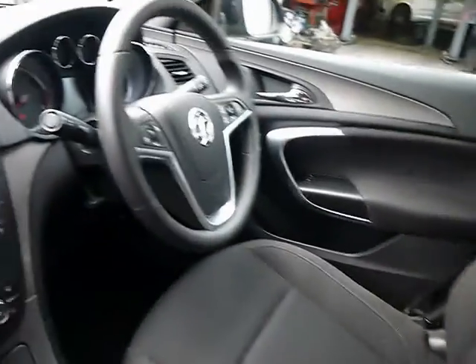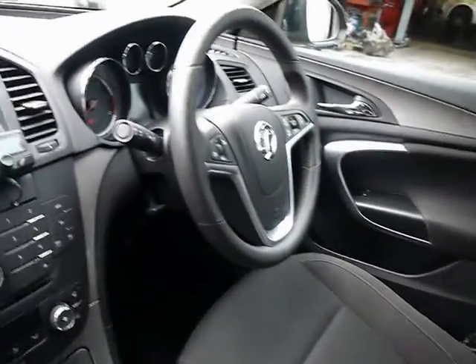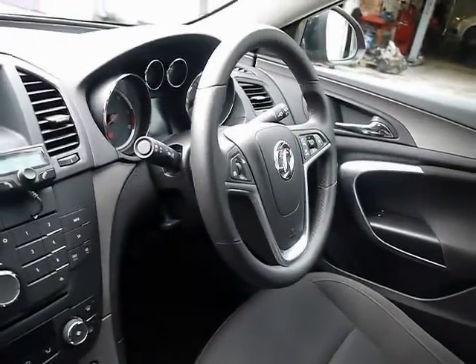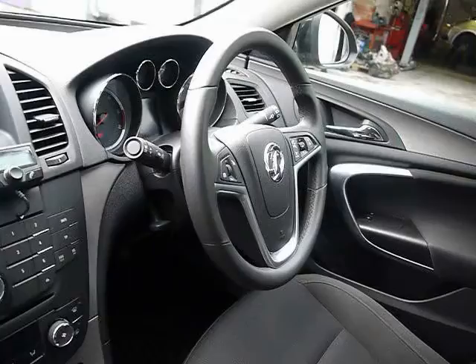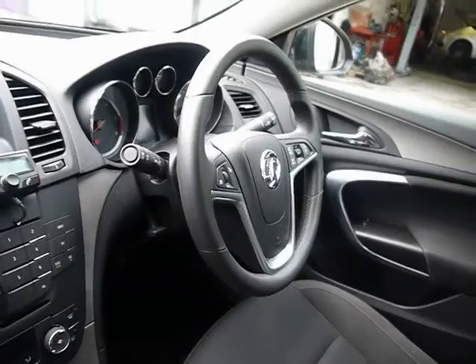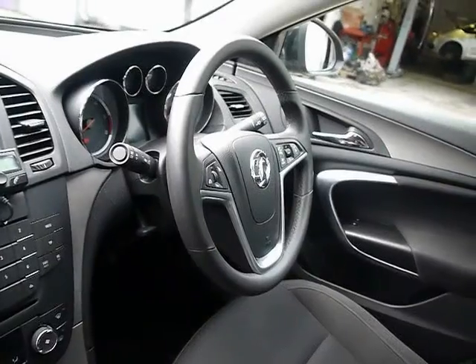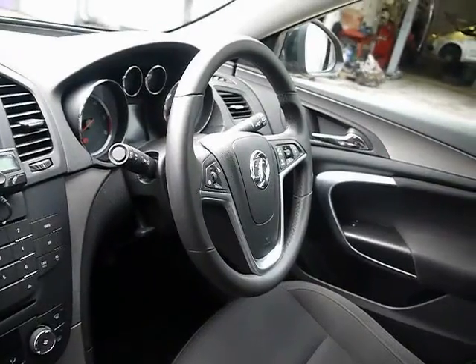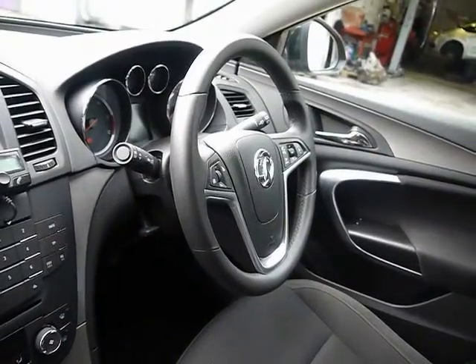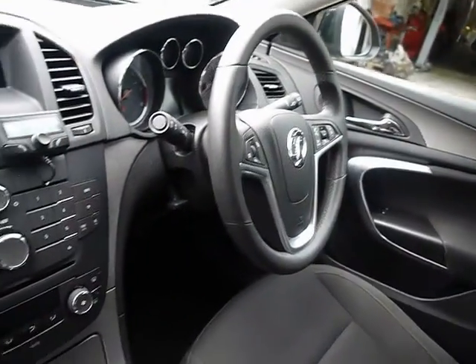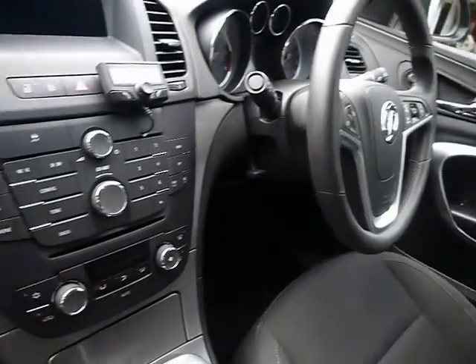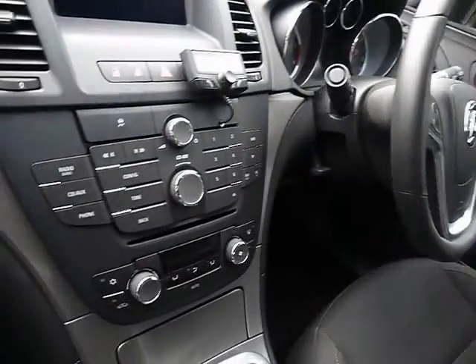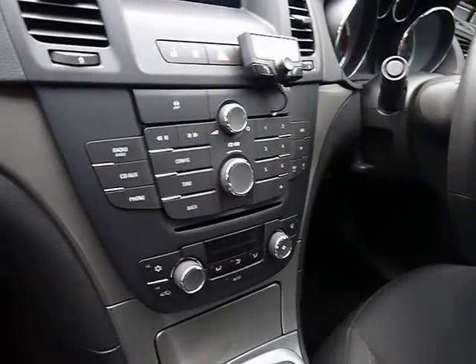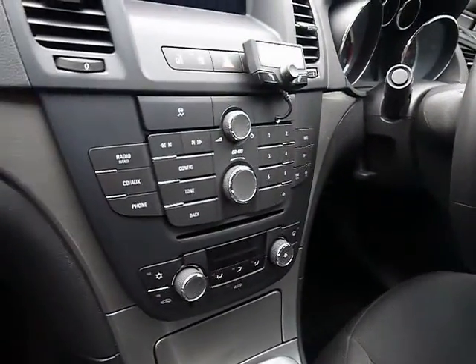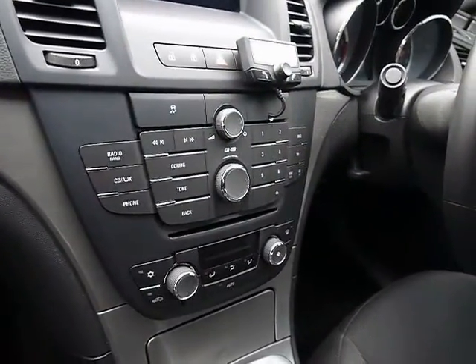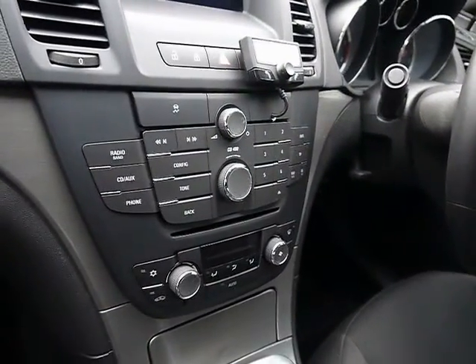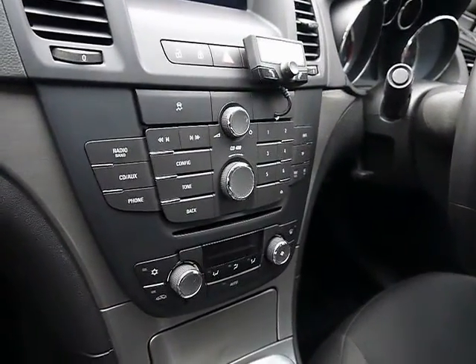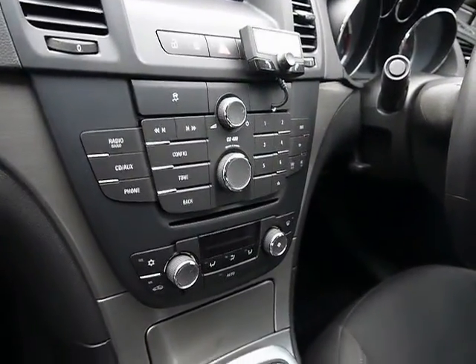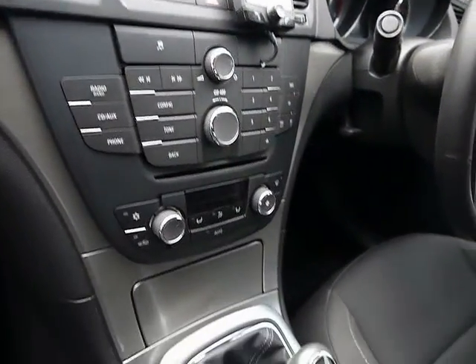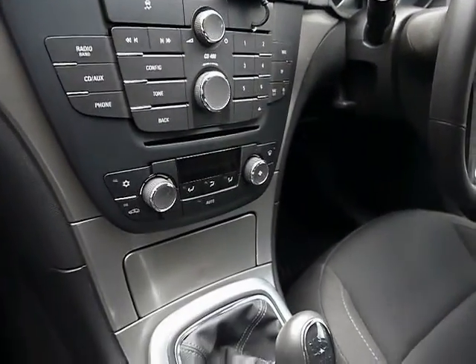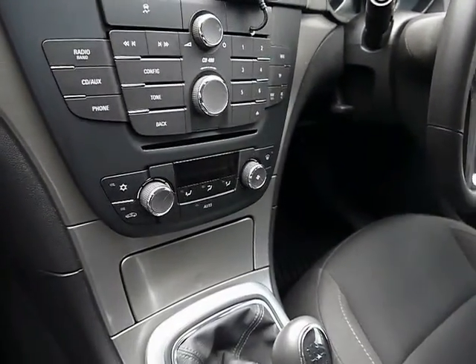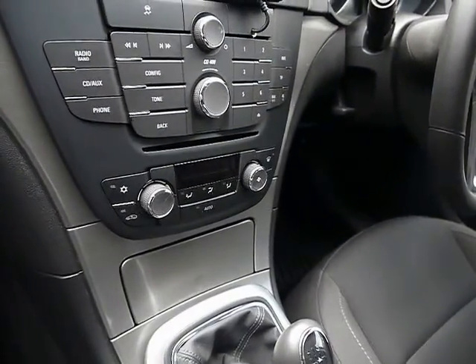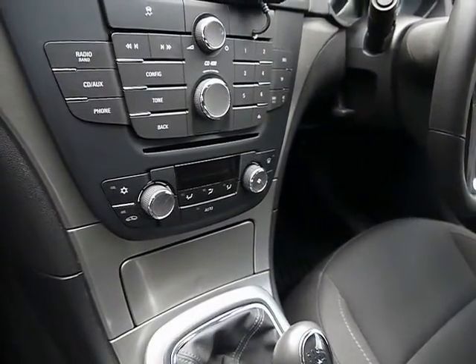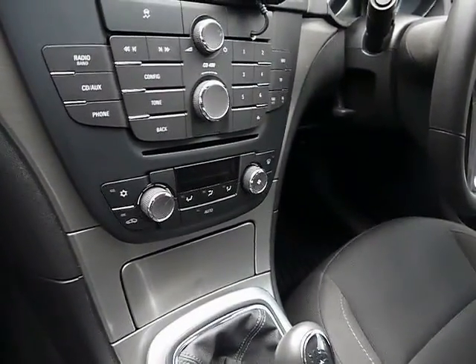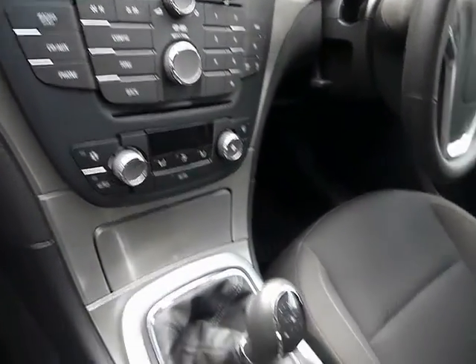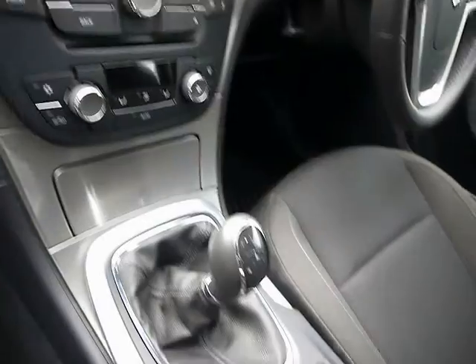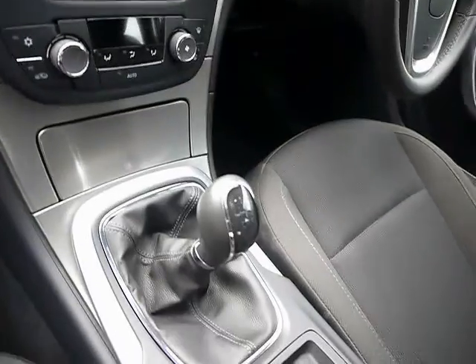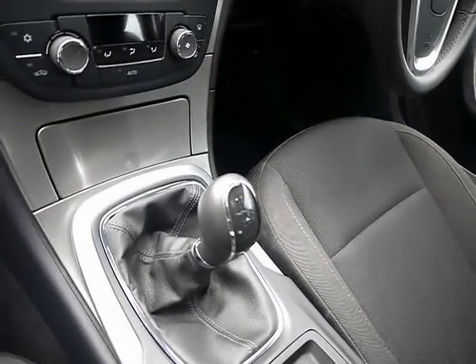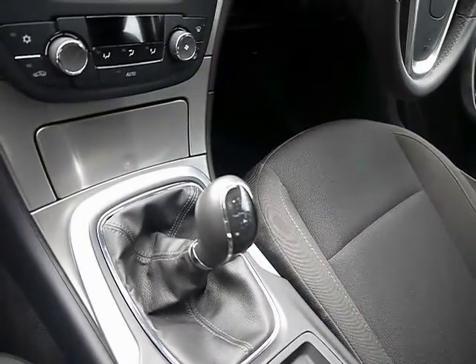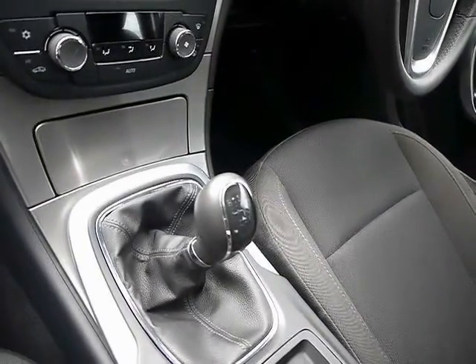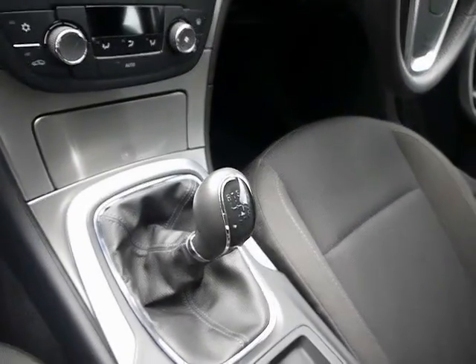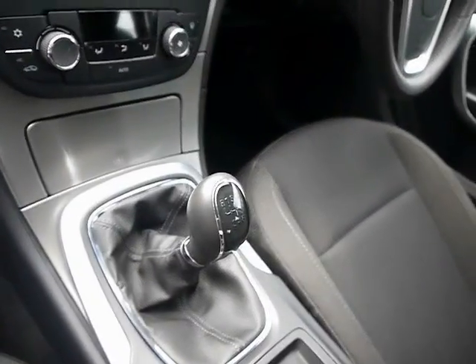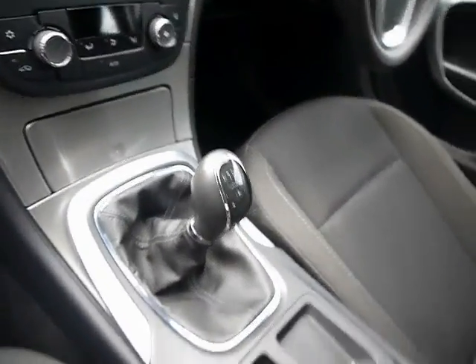Multifunction steering wheel with cruise control. CD radio with auxiliary input. Dual zone climate control and a six speed manual gearbox.